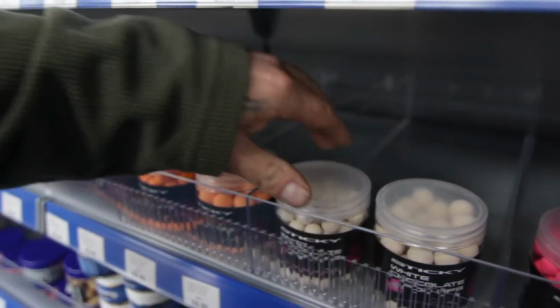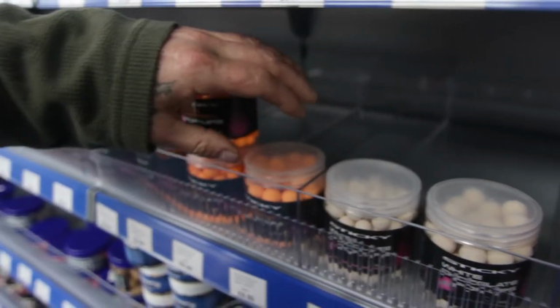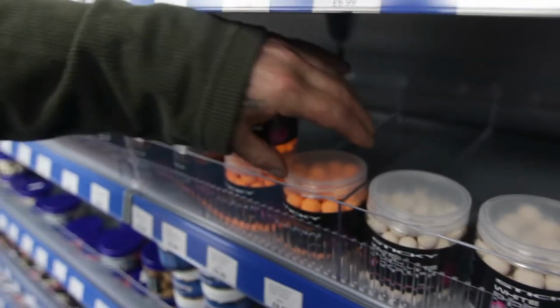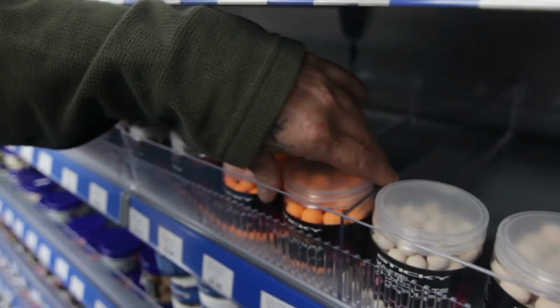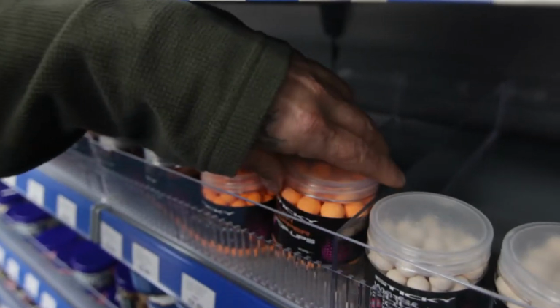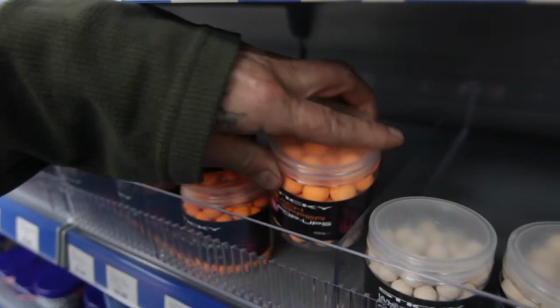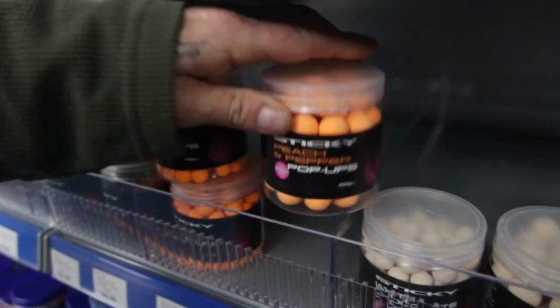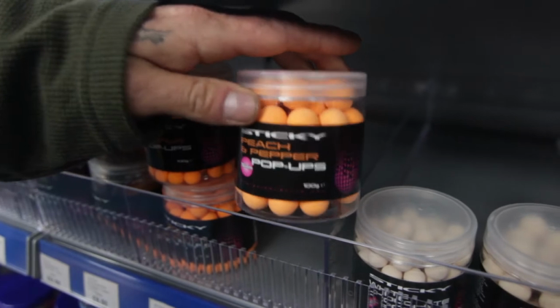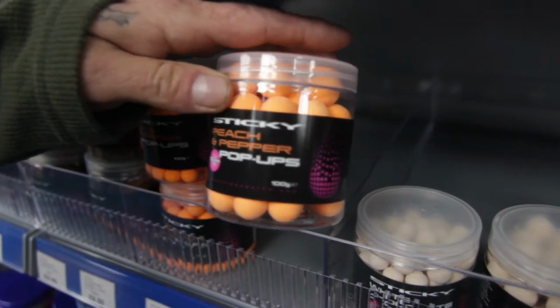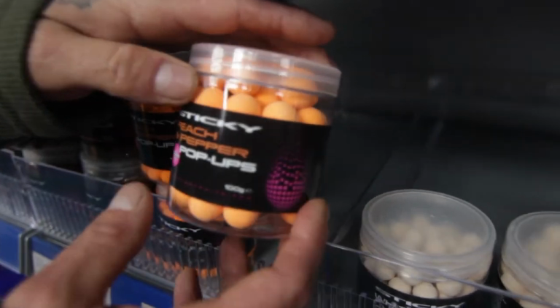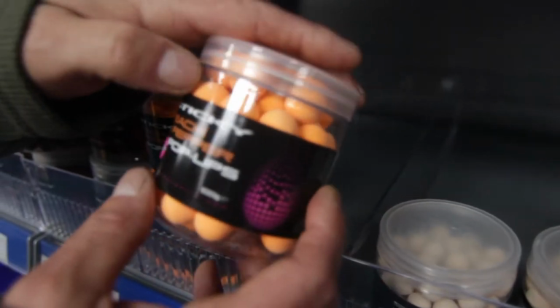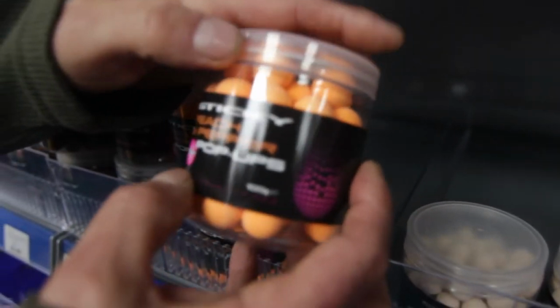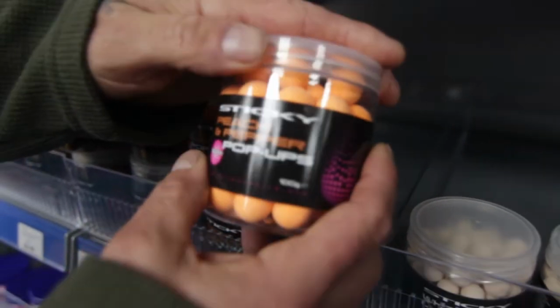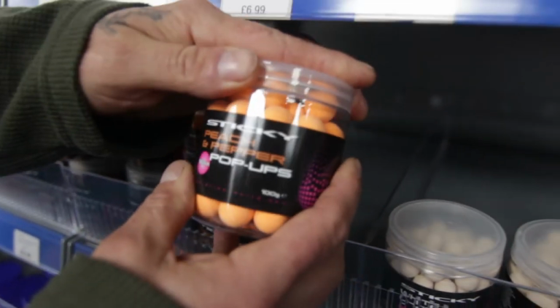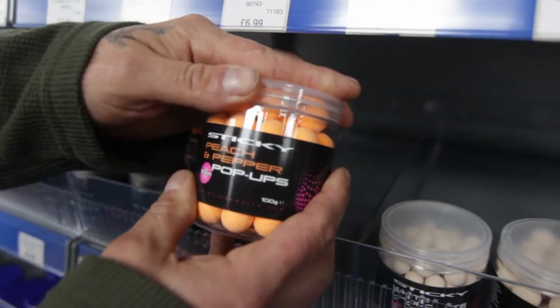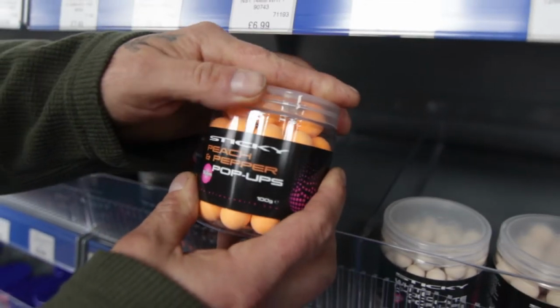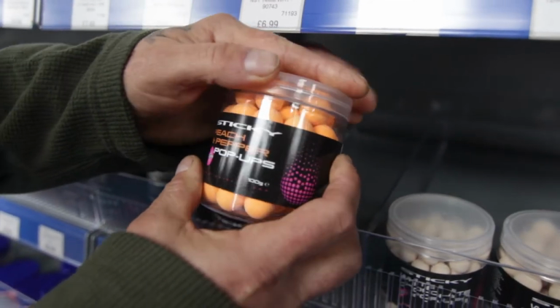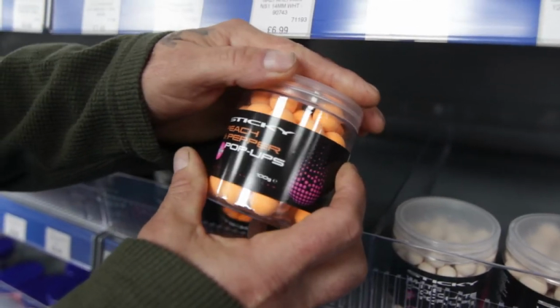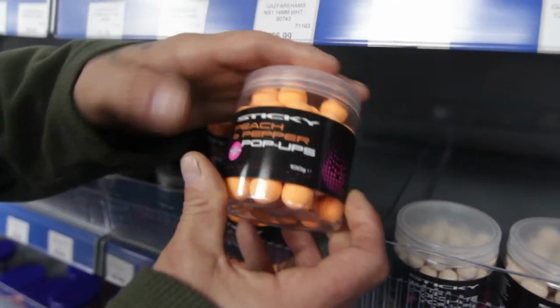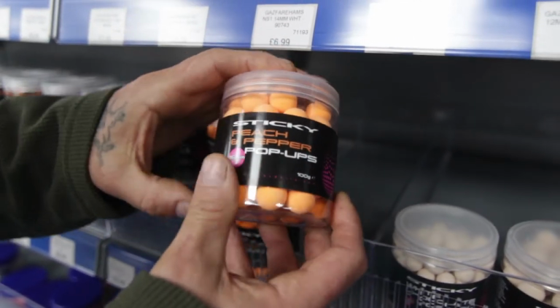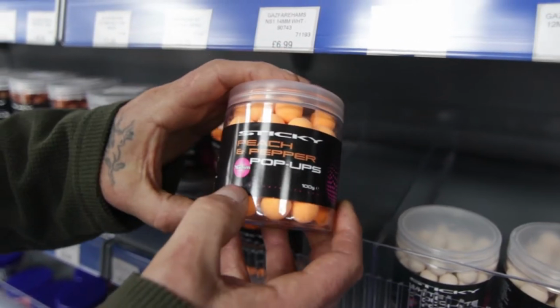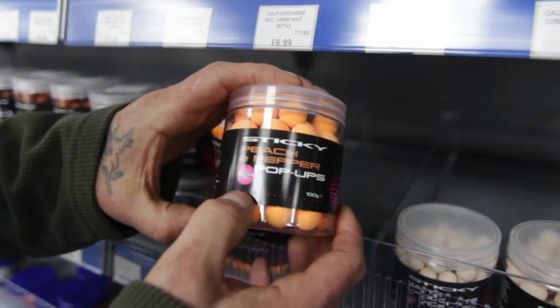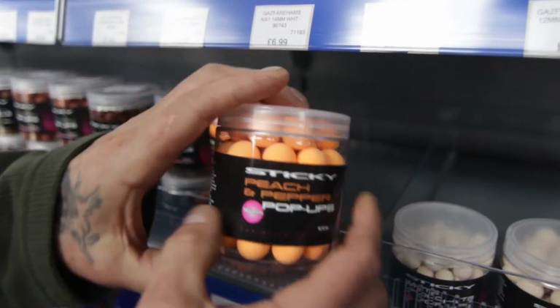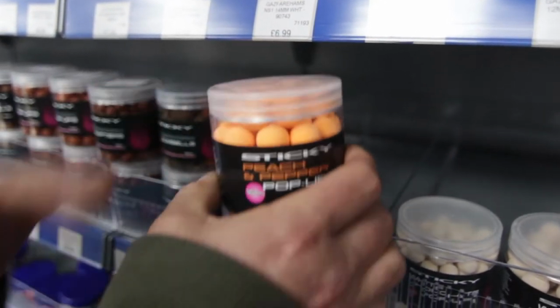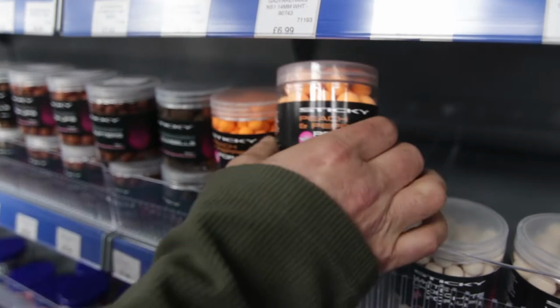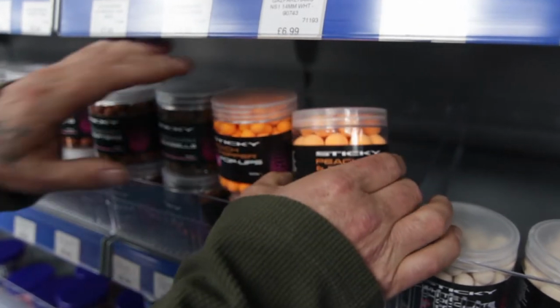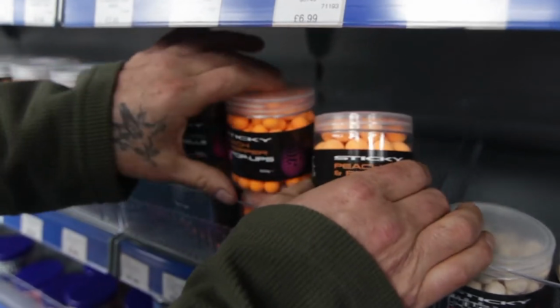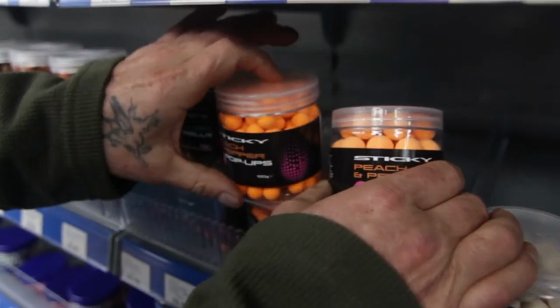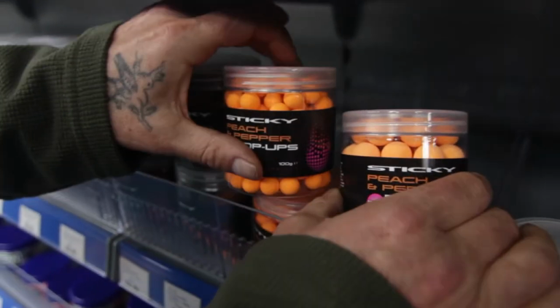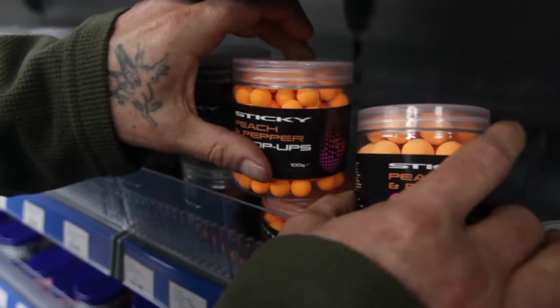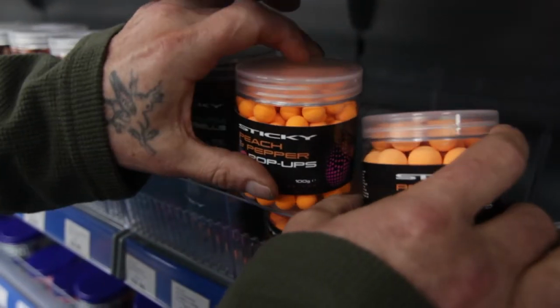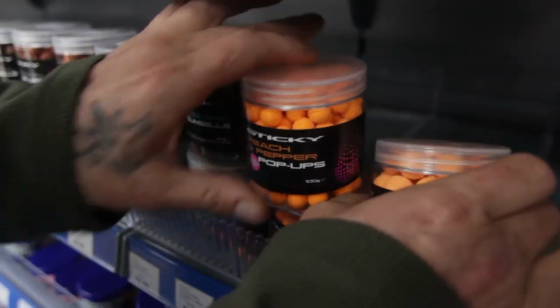Then going on to the peach and pepper — really distinctive smell on these, in the 16ml and nice little 12ml ones.